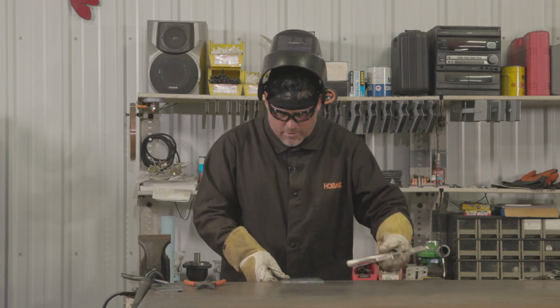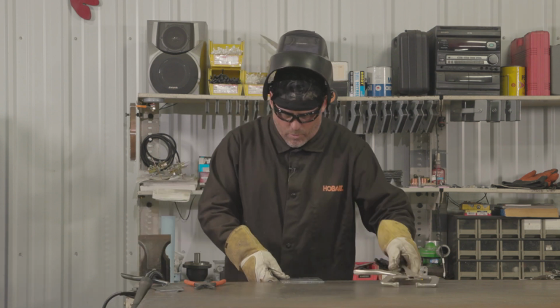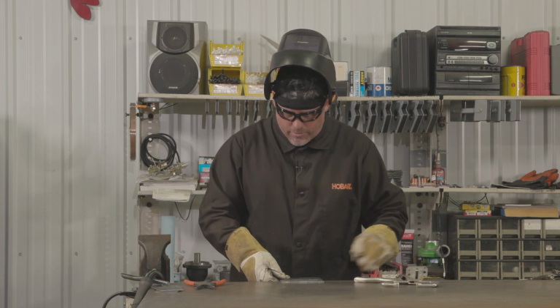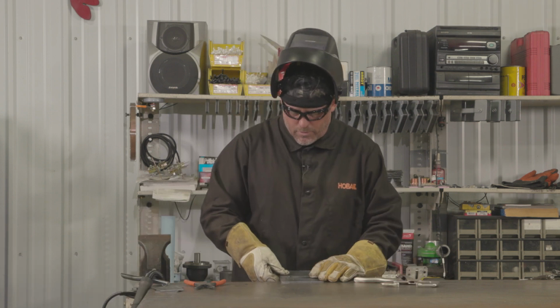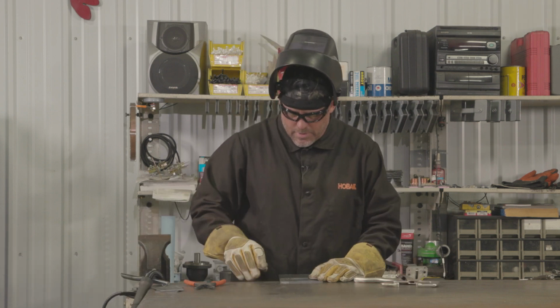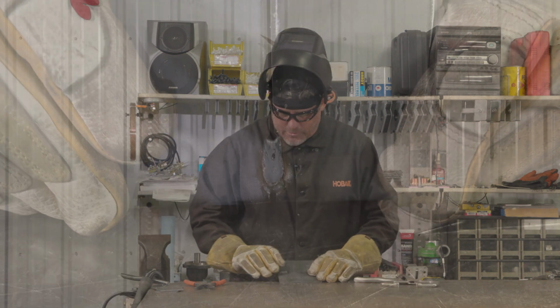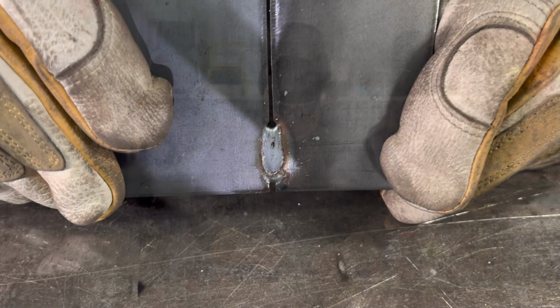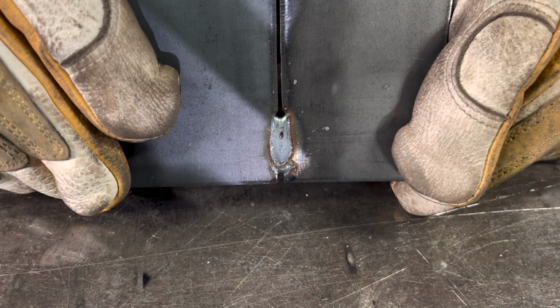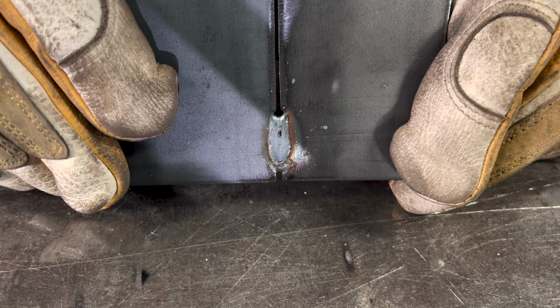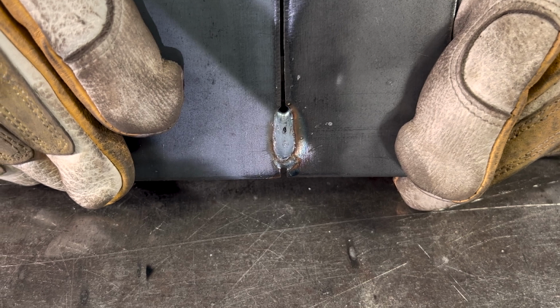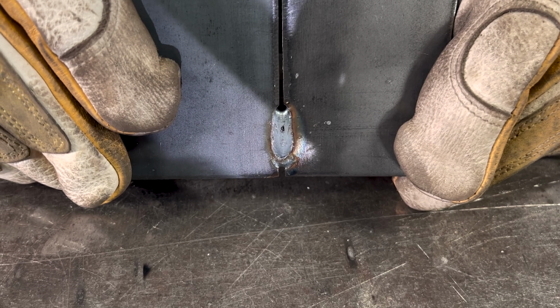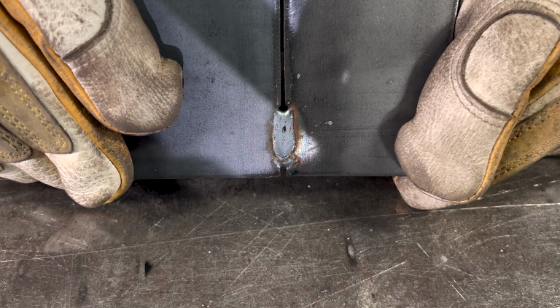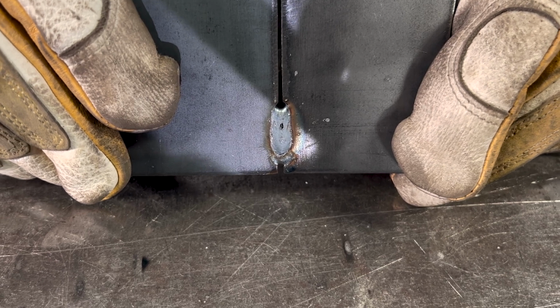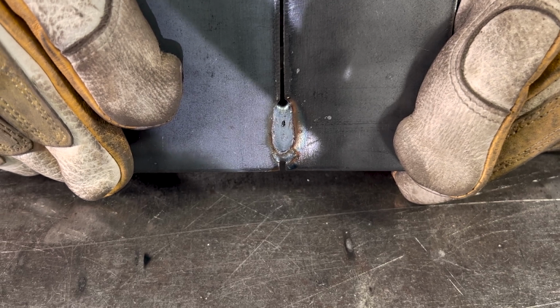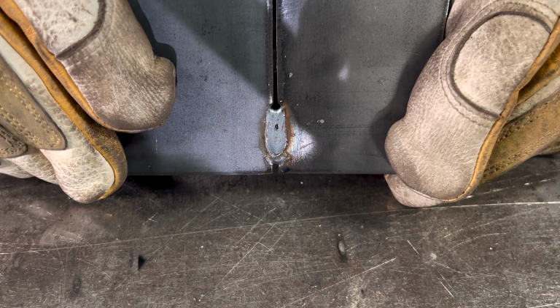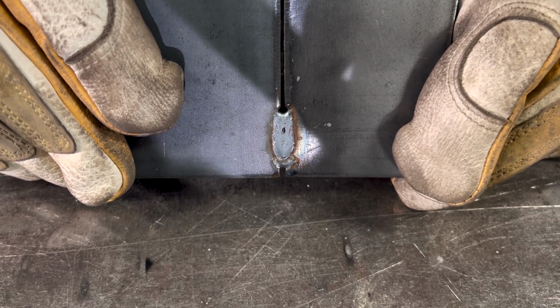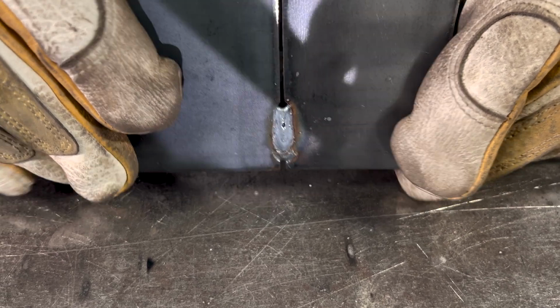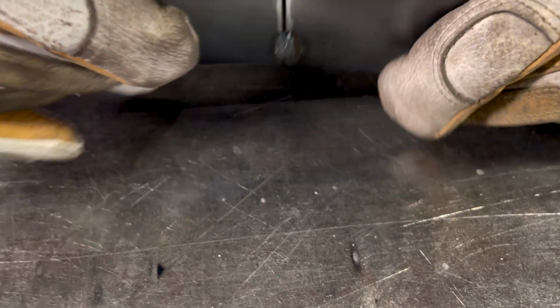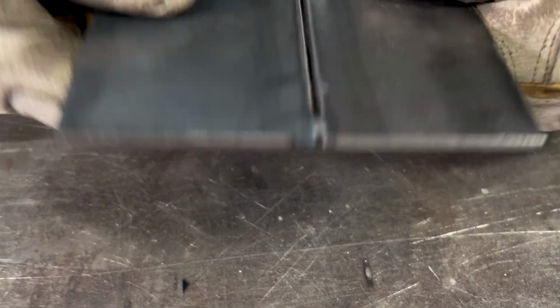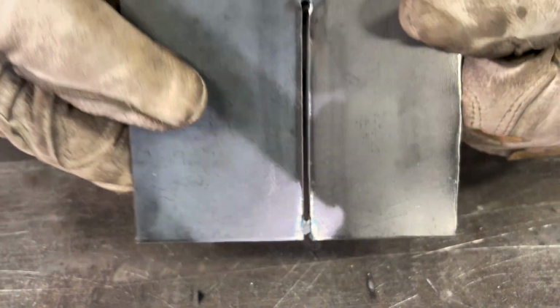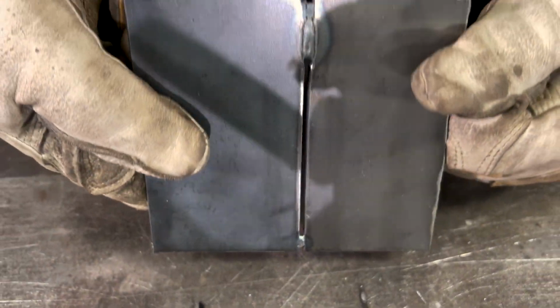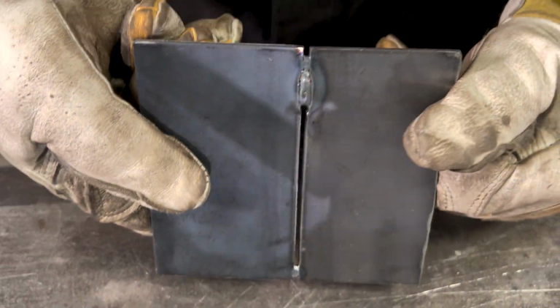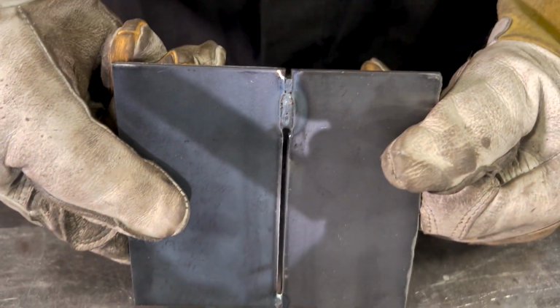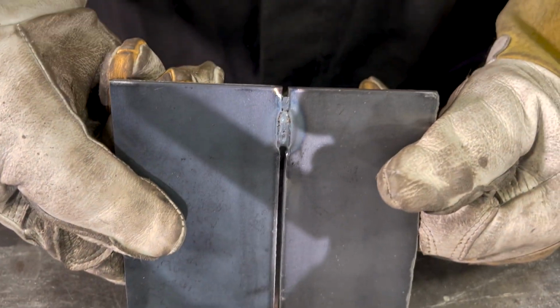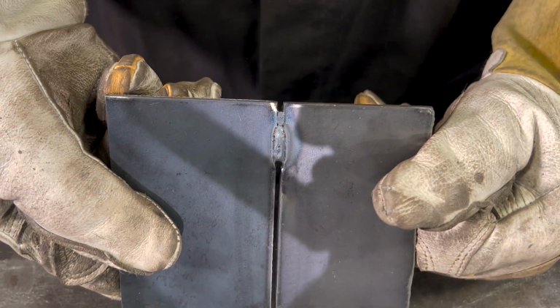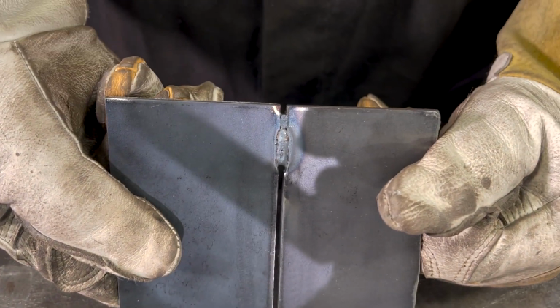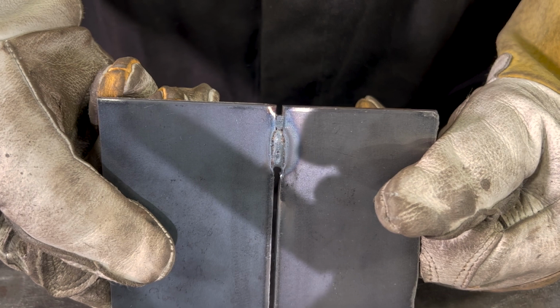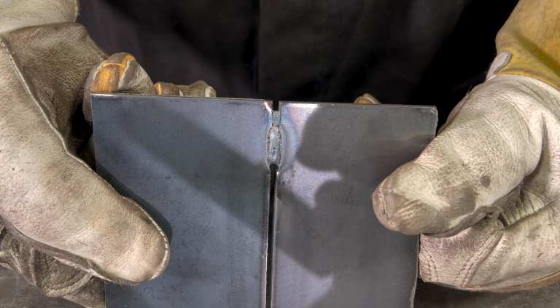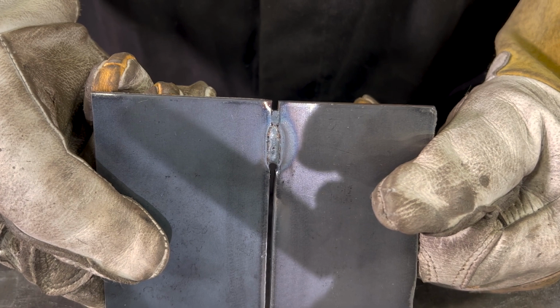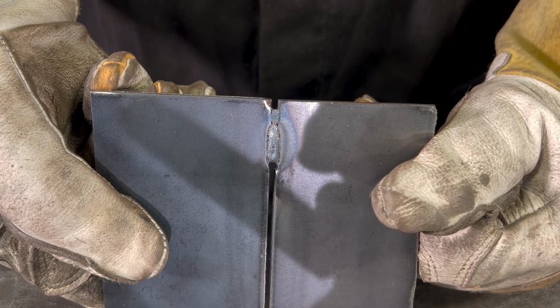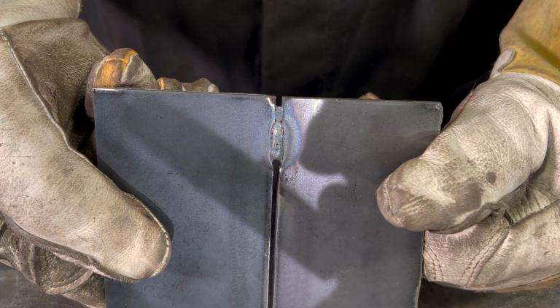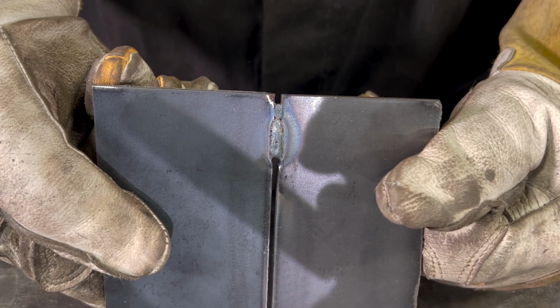Now the wire went through. I was hoping for a little bit bigger of a hole, but you can see I made it about maybe a half inch or so. There's a little hole there we'd have to go back and fill.